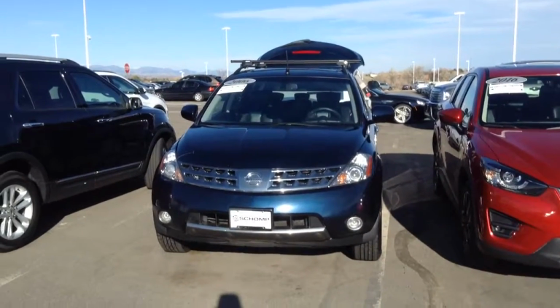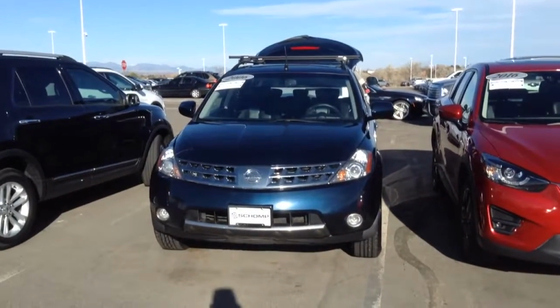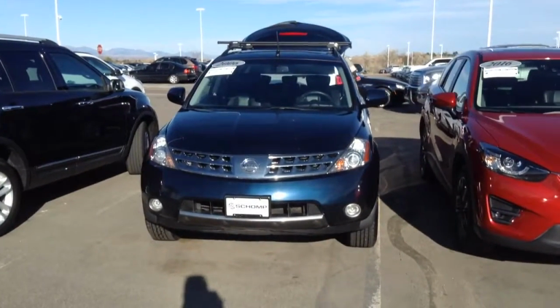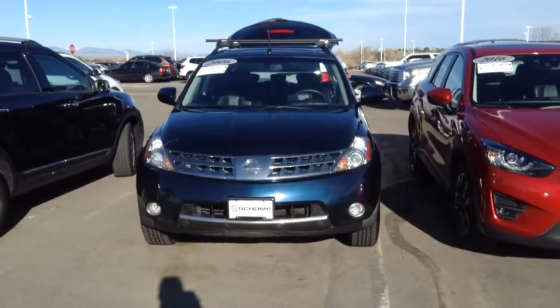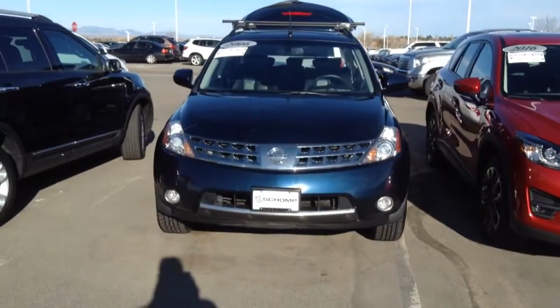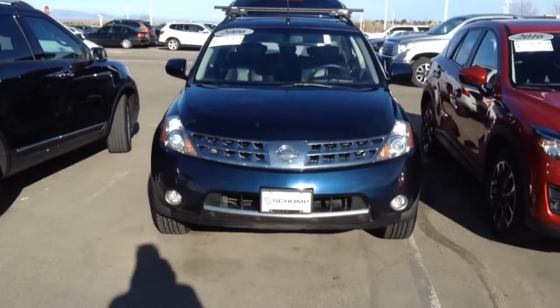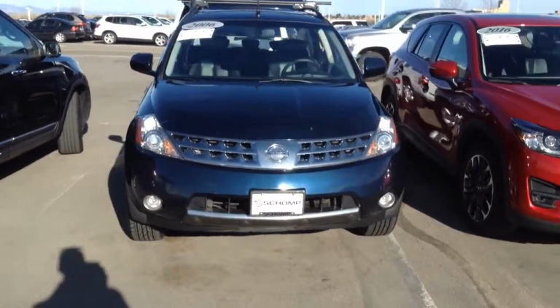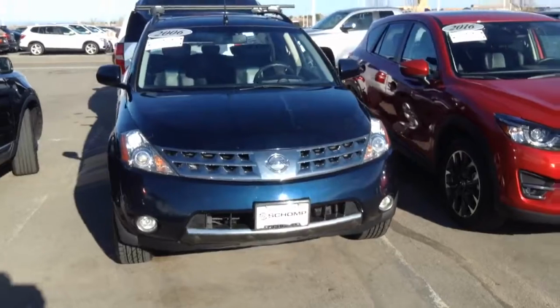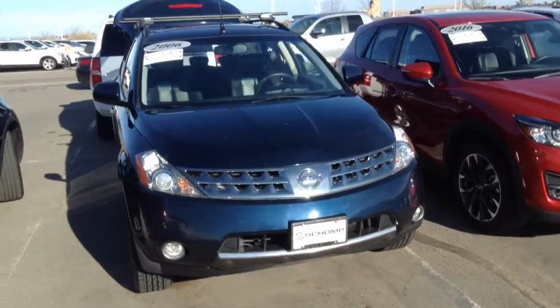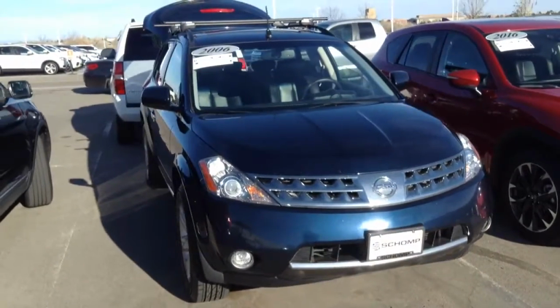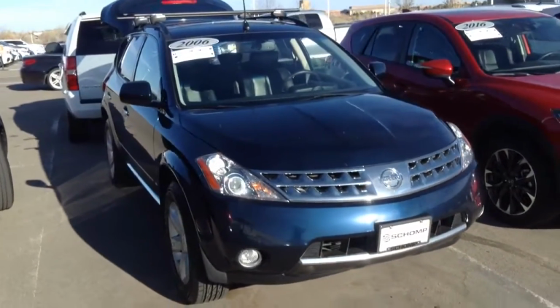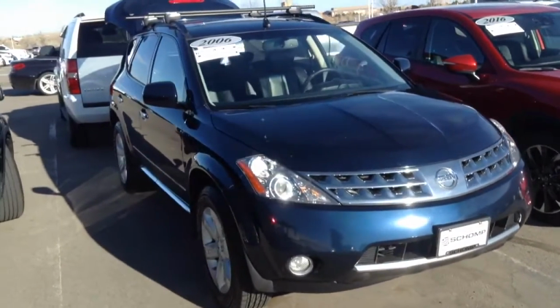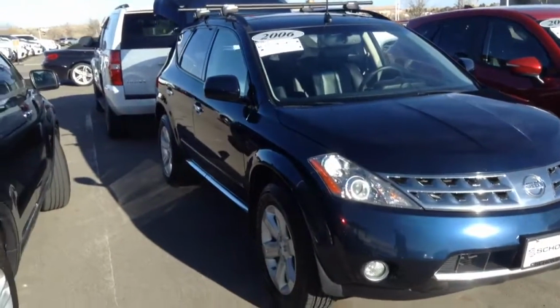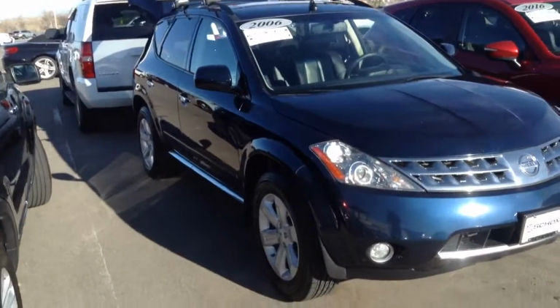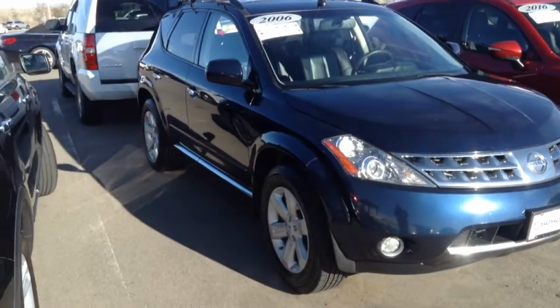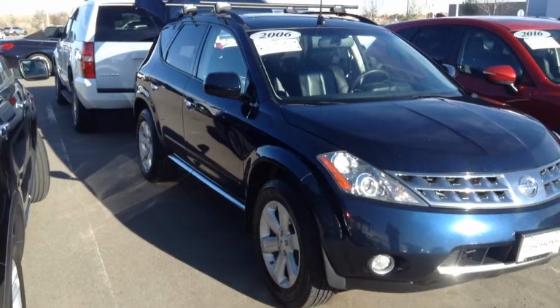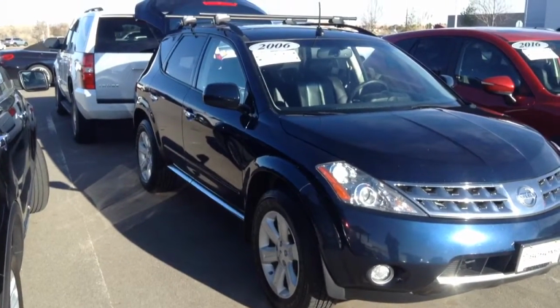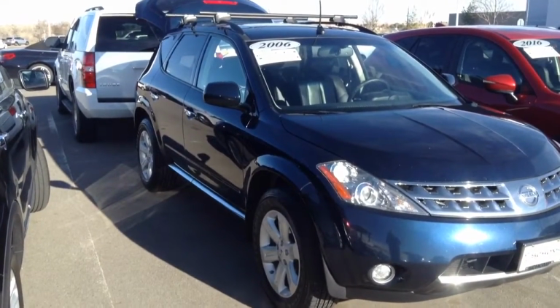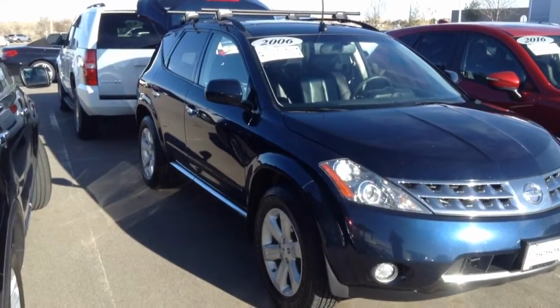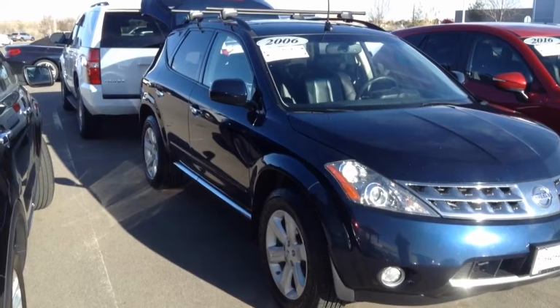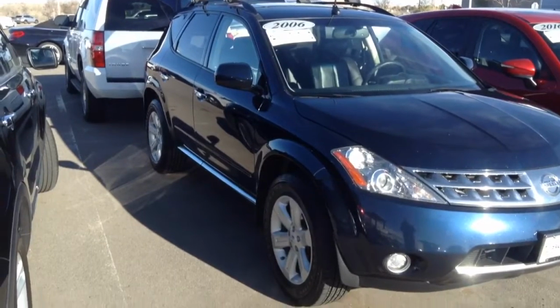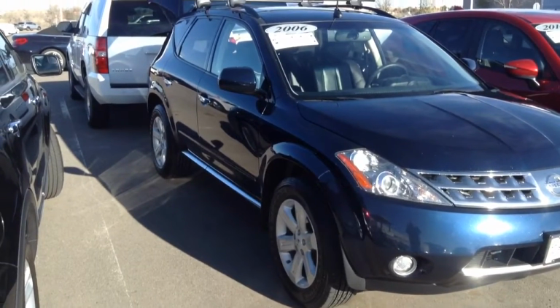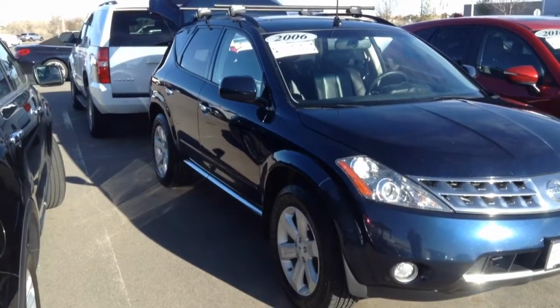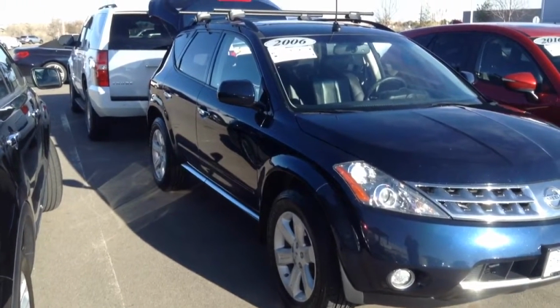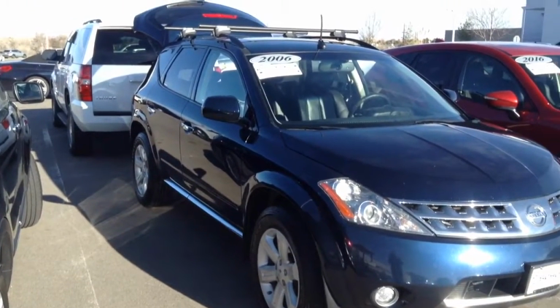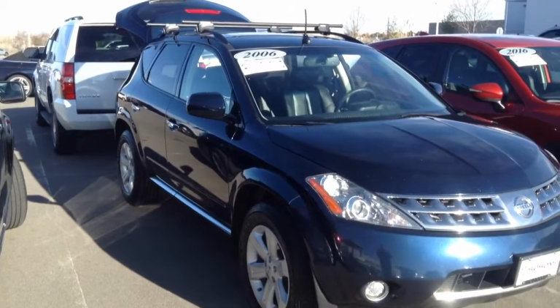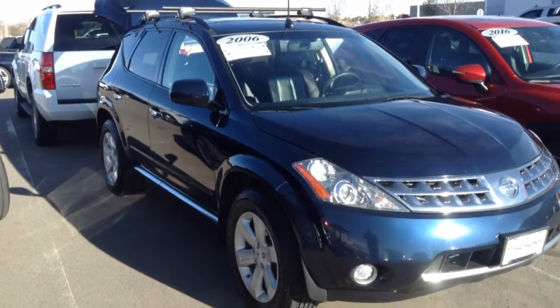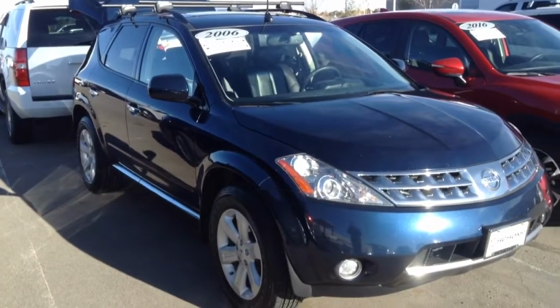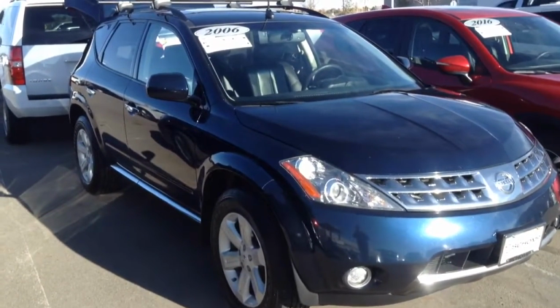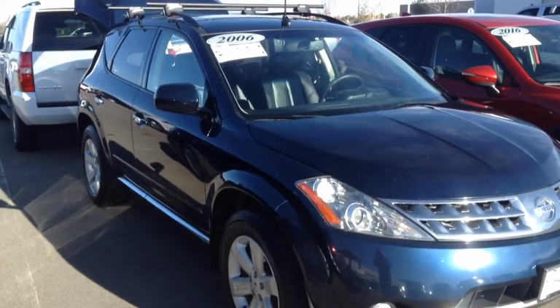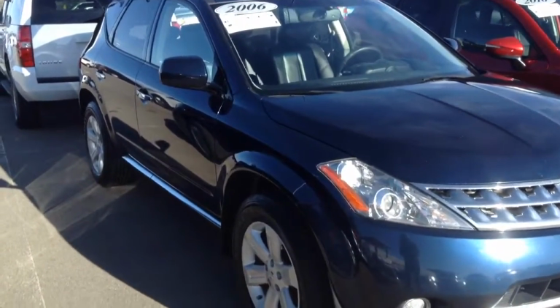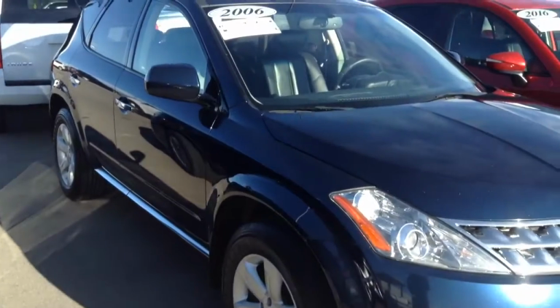Hello, Amber. This is Marcel over at Champ Mini. I'm giving a quick walk around of that Murano that I sent over. The price tag currently says $10,677 — that's the price online as well.